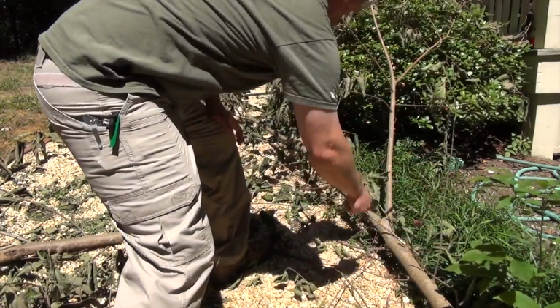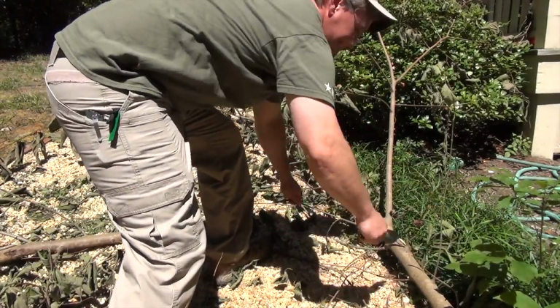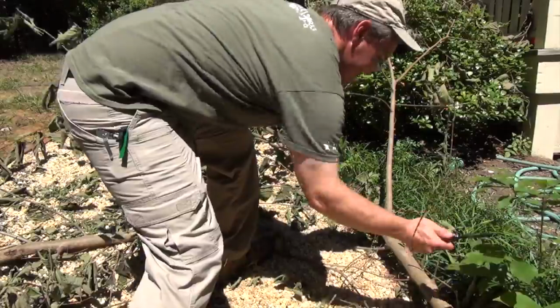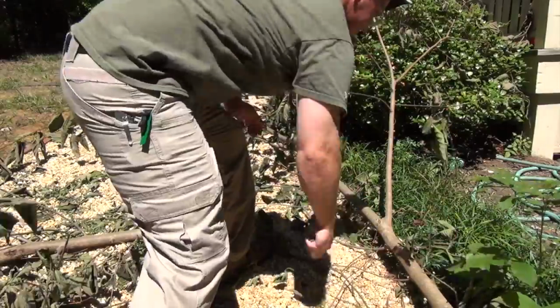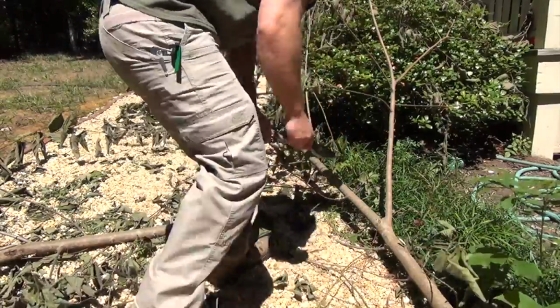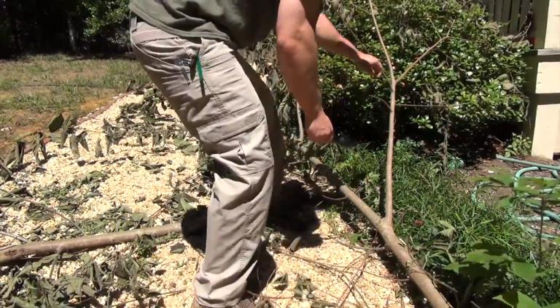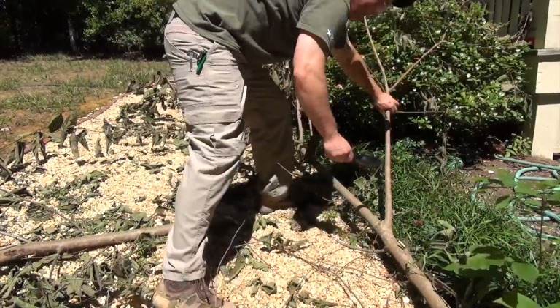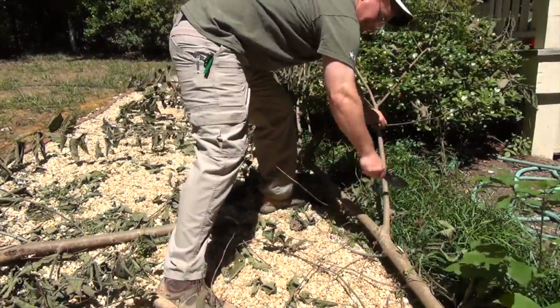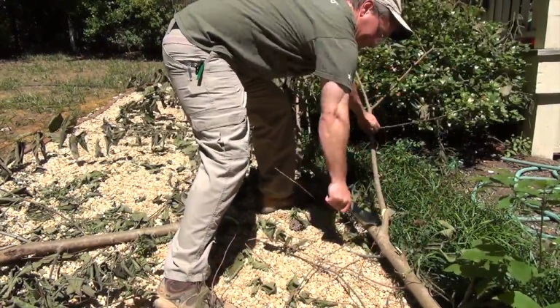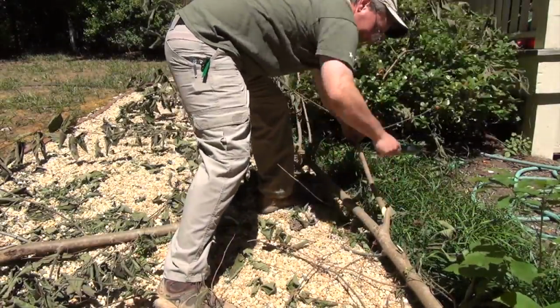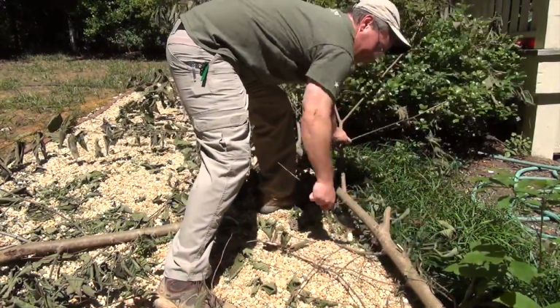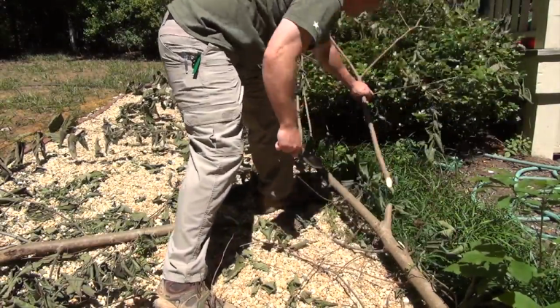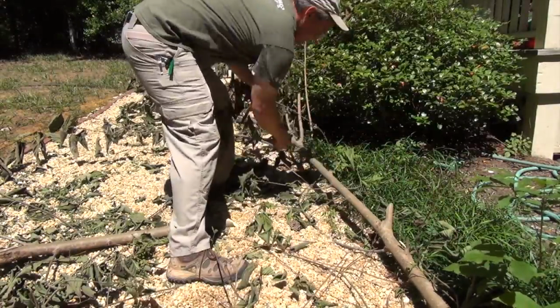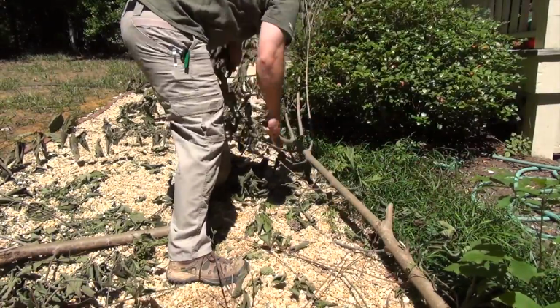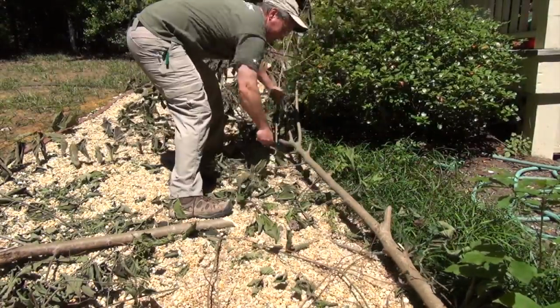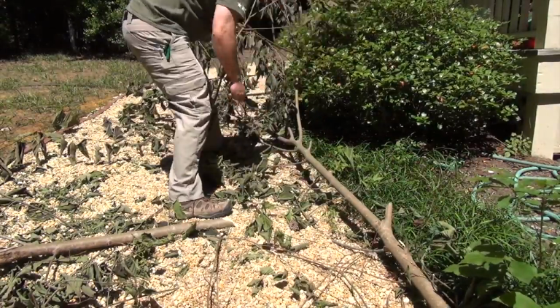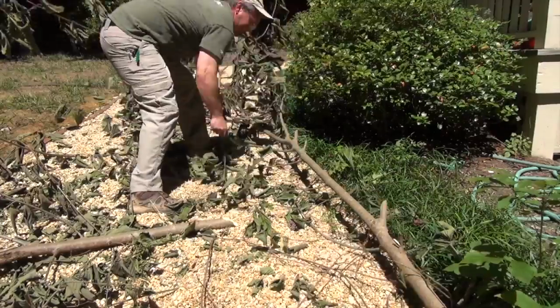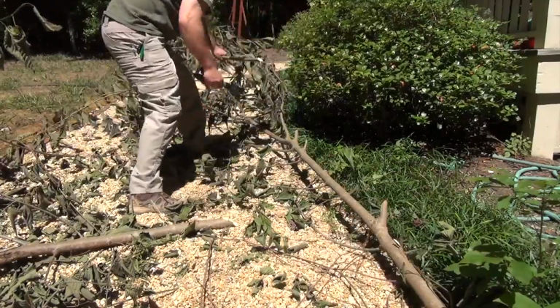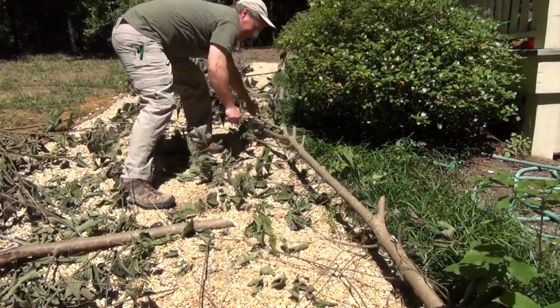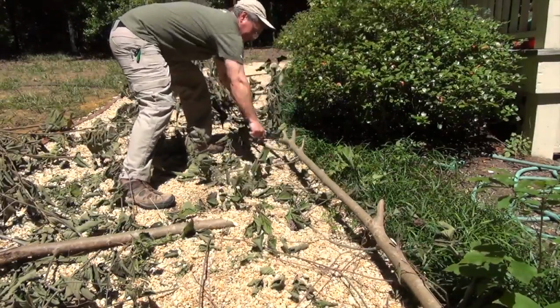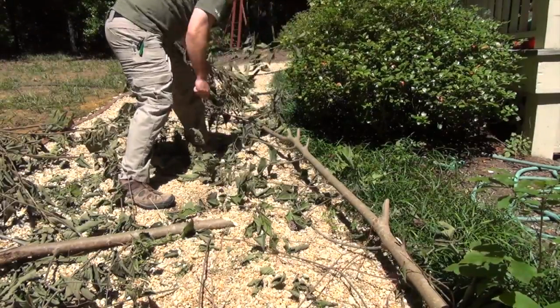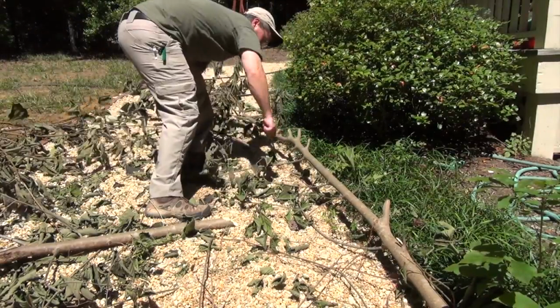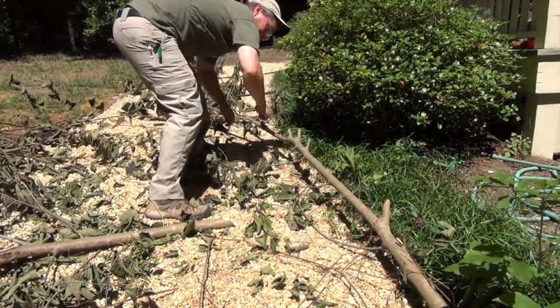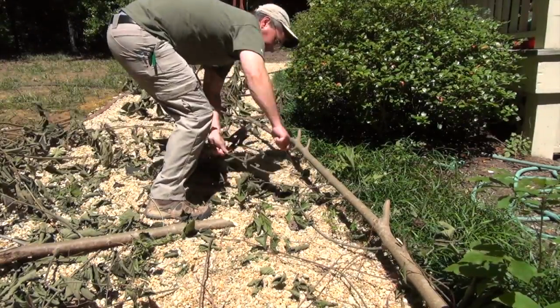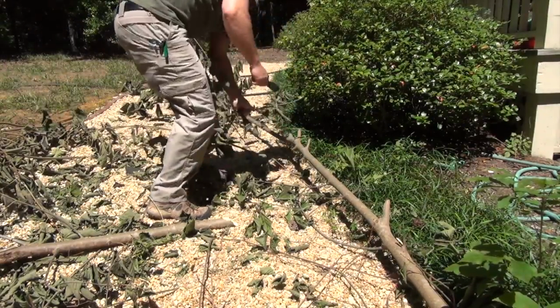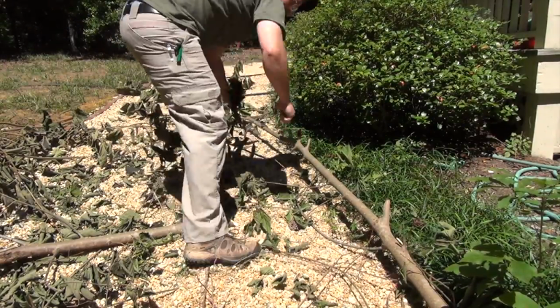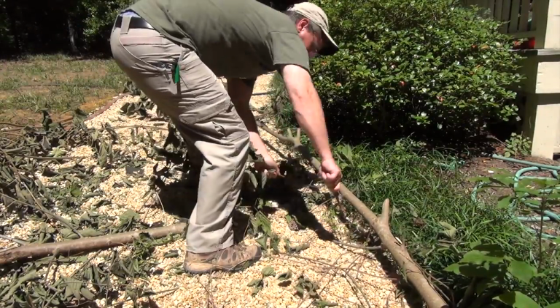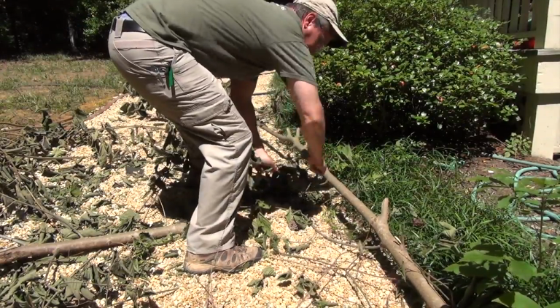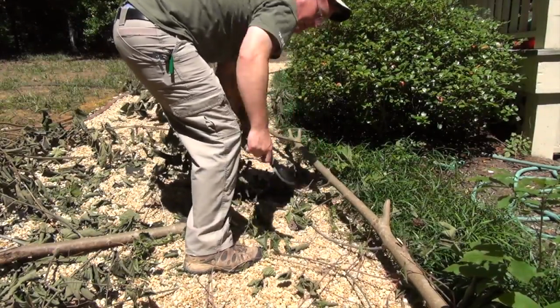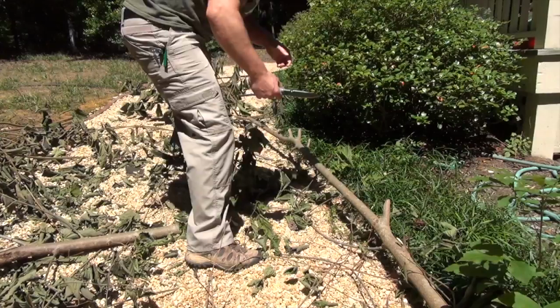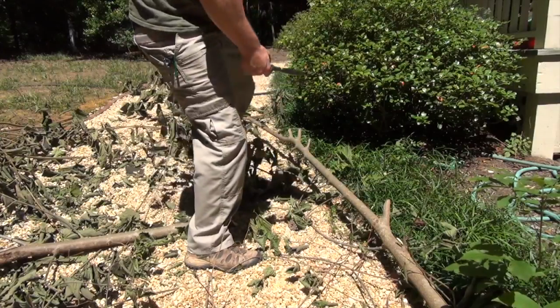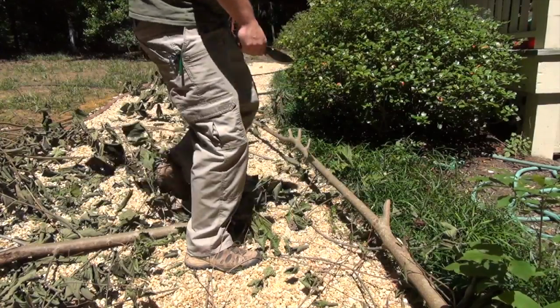A few weeks ago I had to take down a small tree that was pushing on my fence, and I saw this as a perfect way to test the chopping abilities of this knife. As you can see, the Hell and Back knife made quick work of limbing the tree, and it was even easier to use than the machete that I often use for this task.